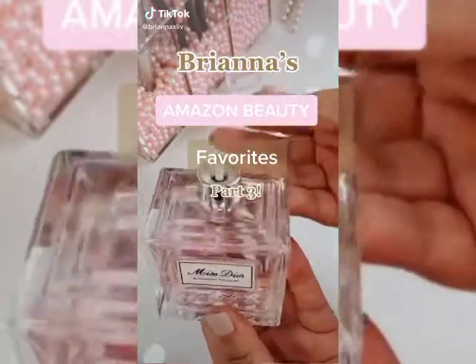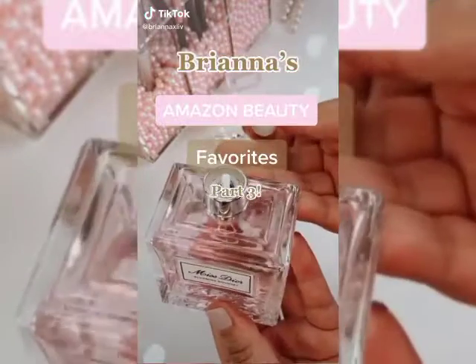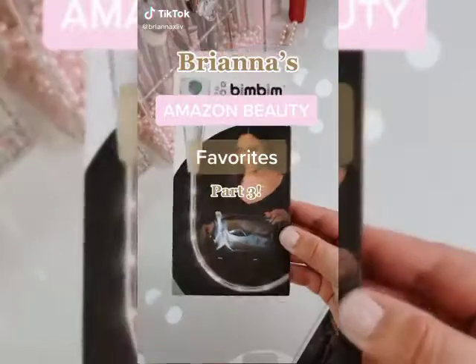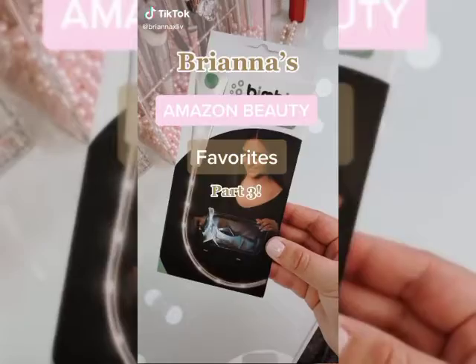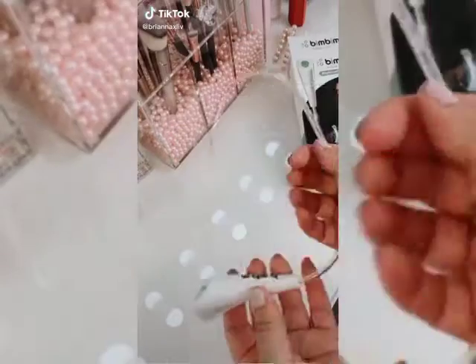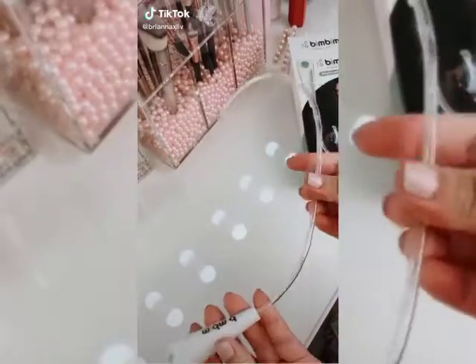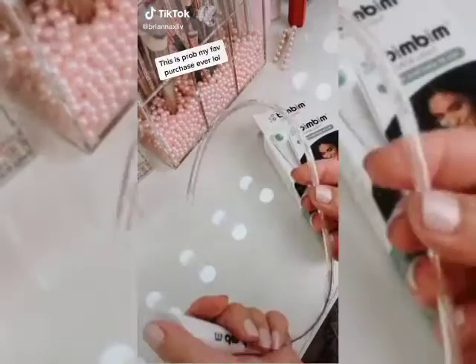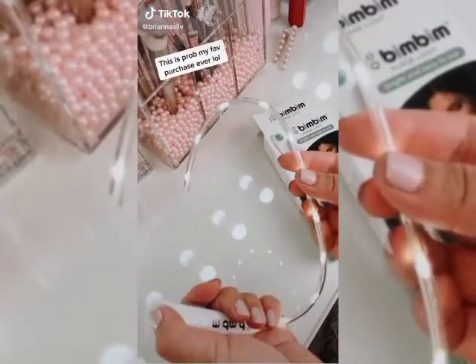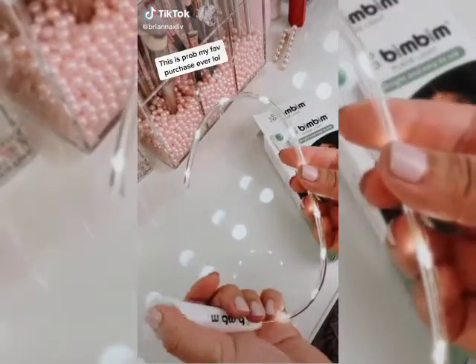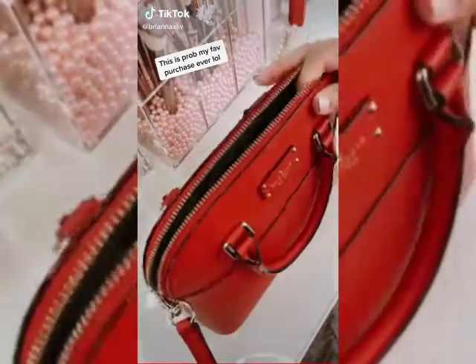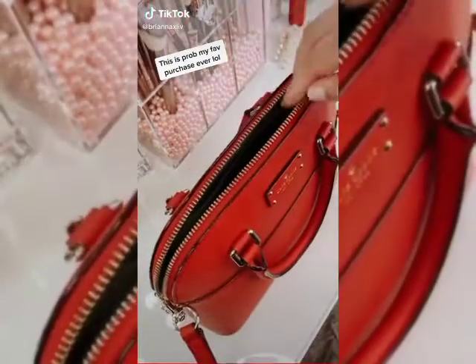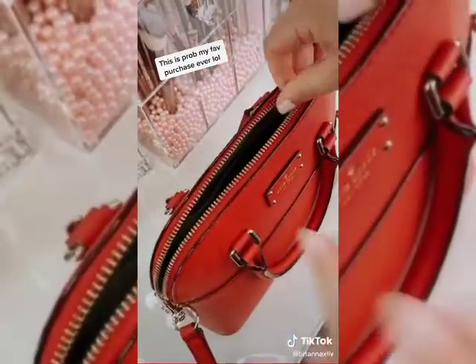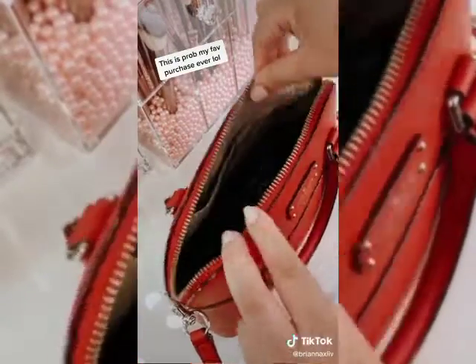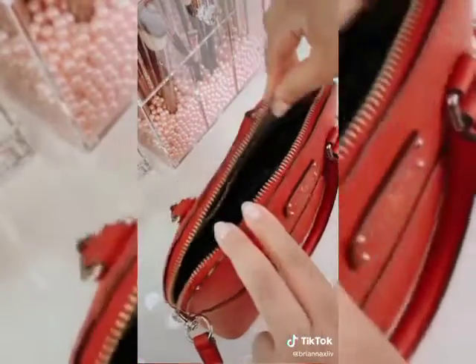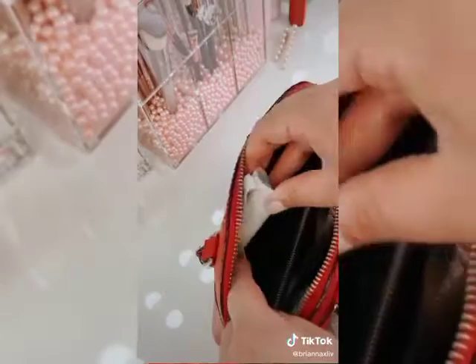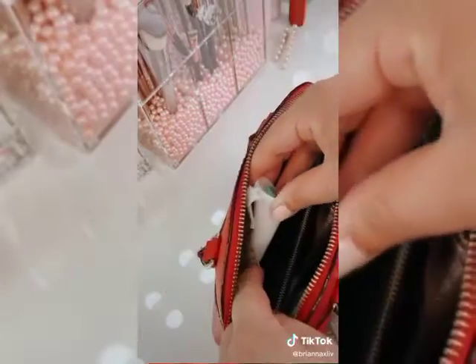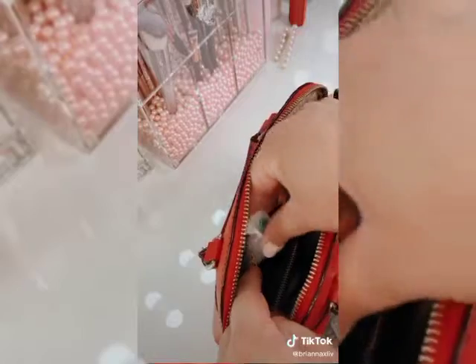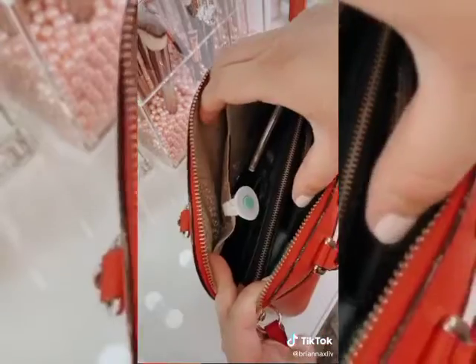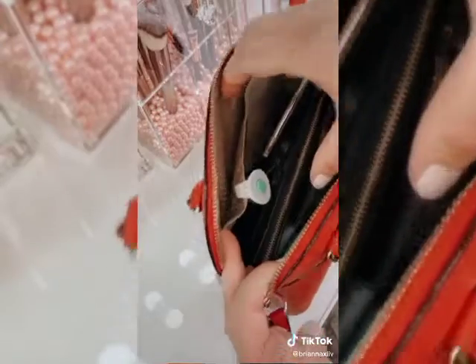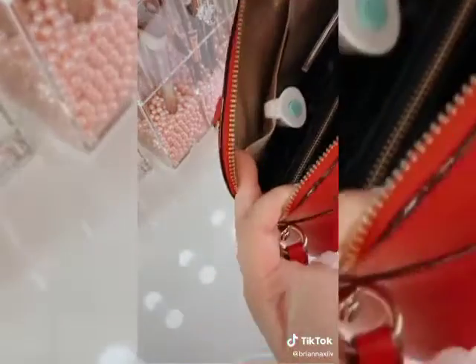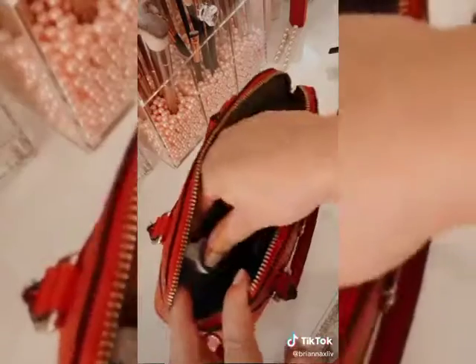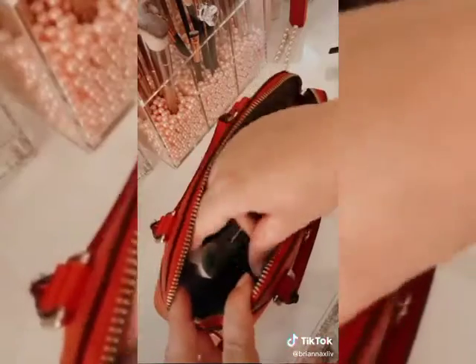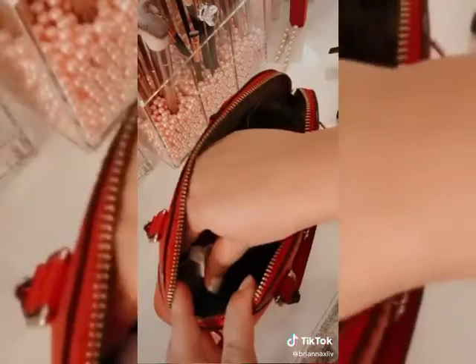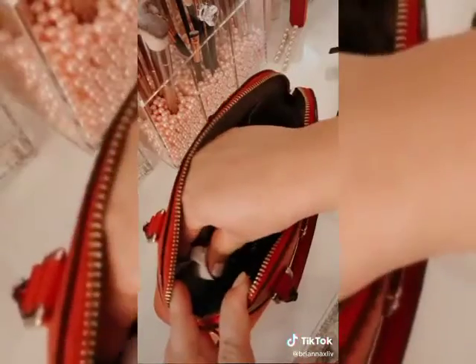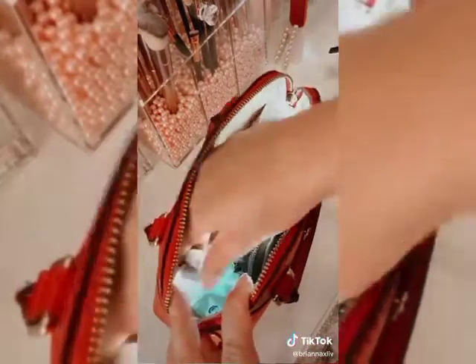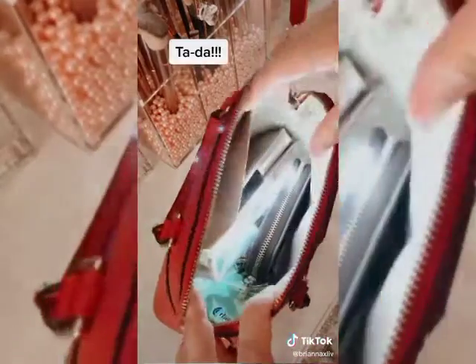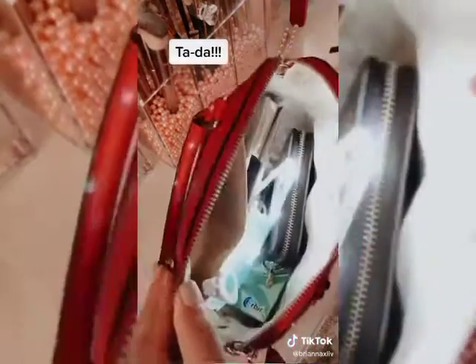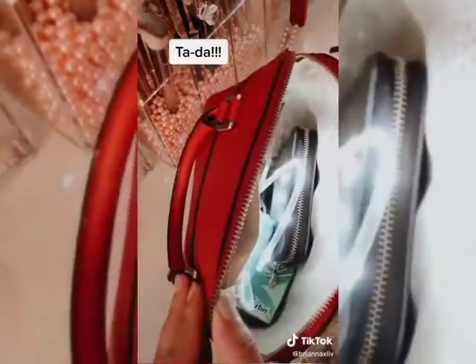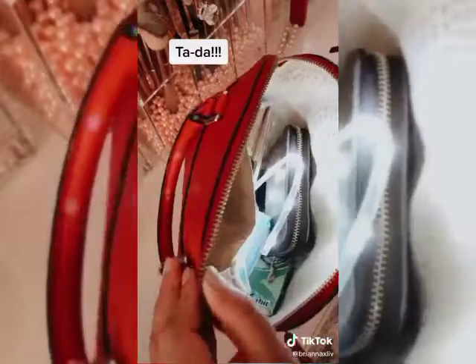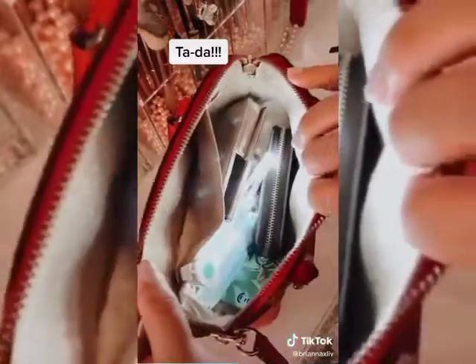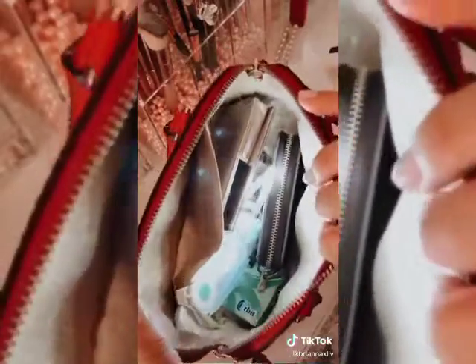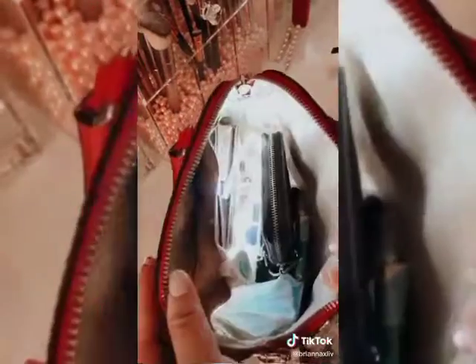Brianna's Amazon Beauty Favorites Part 3. If you carry your whole life with you in your purse, you need this. It's called a Bim Bim — you just hook it onto the inside pocket of your purse, turn it on, and look how much easier it is to find things.